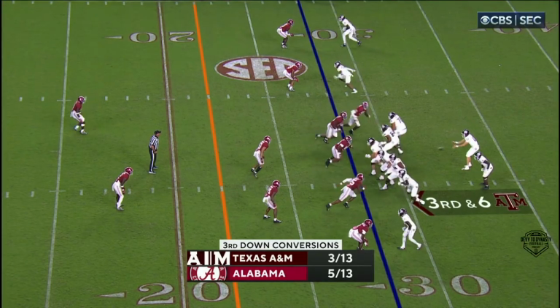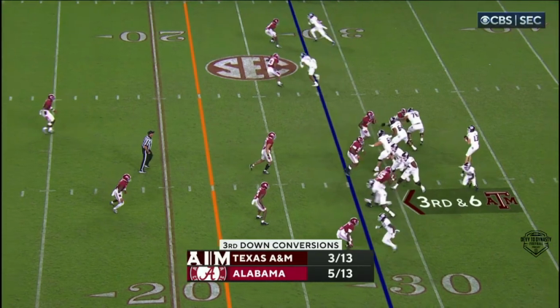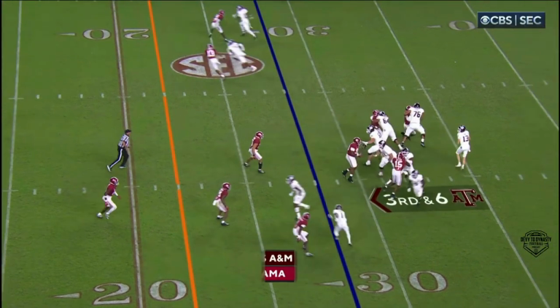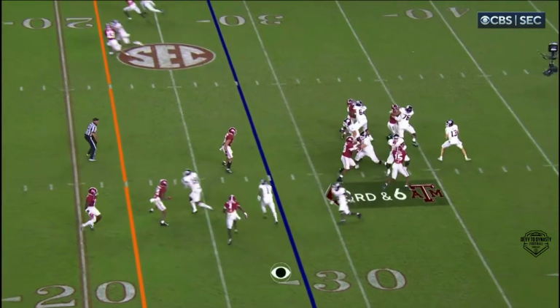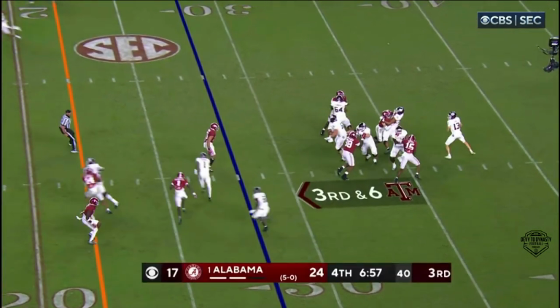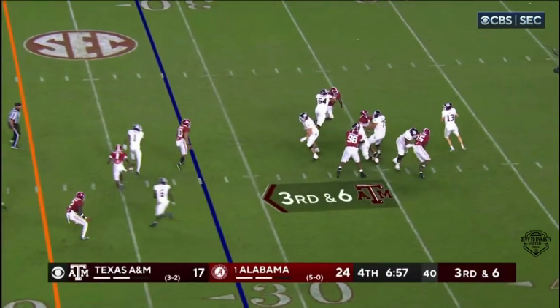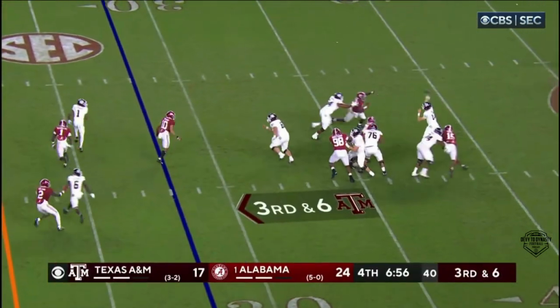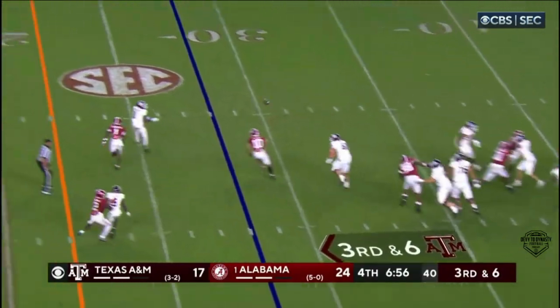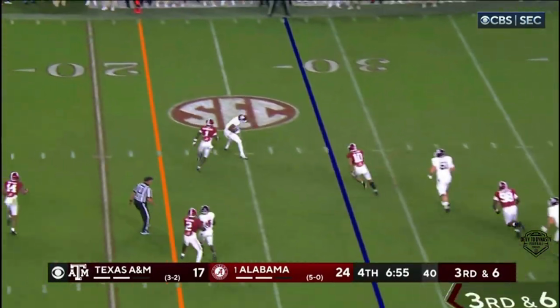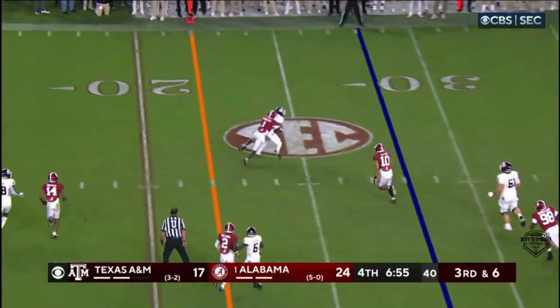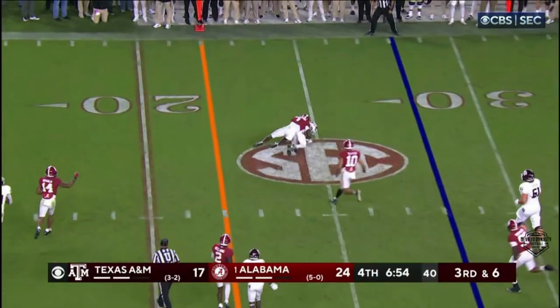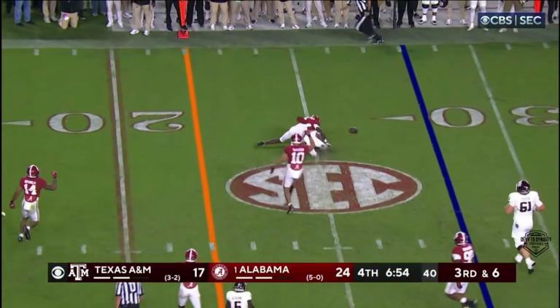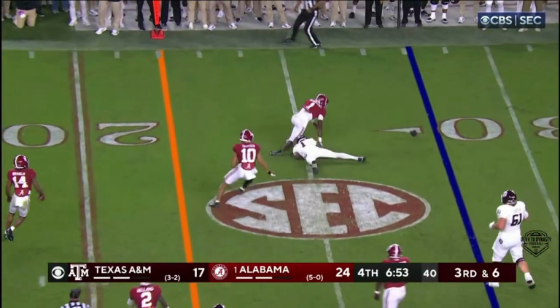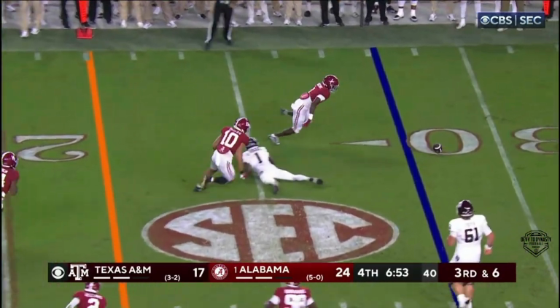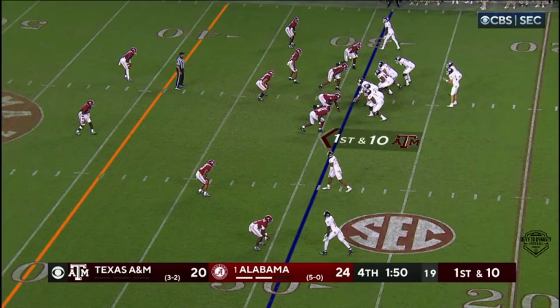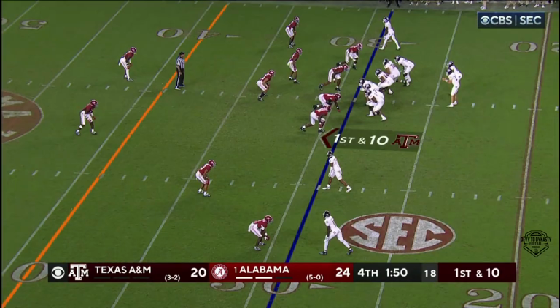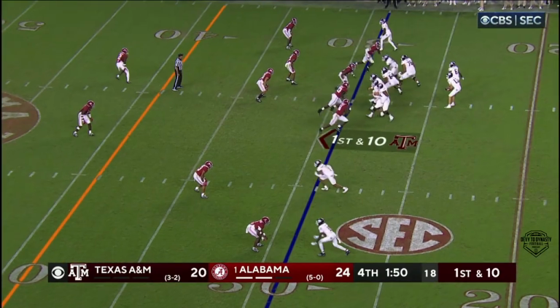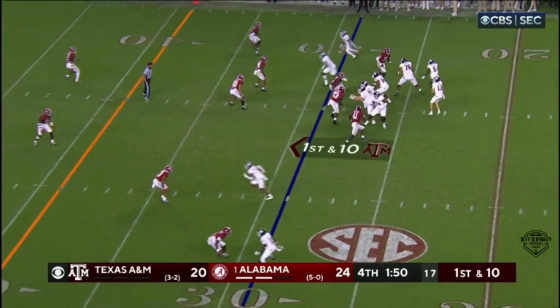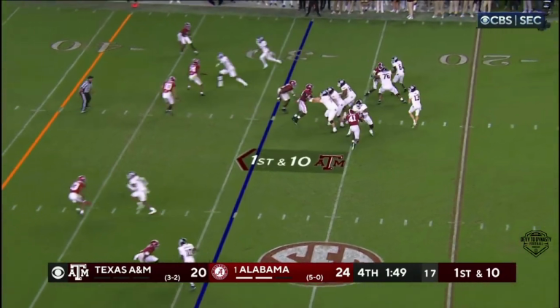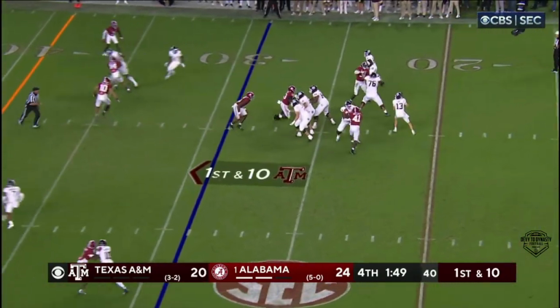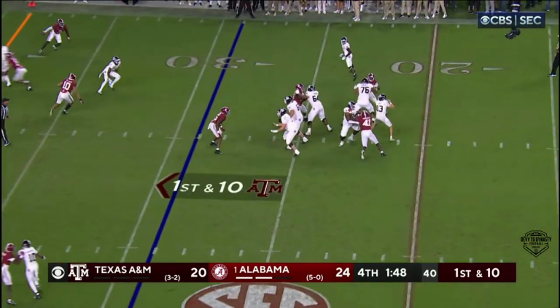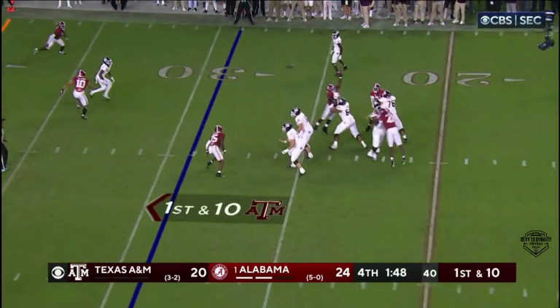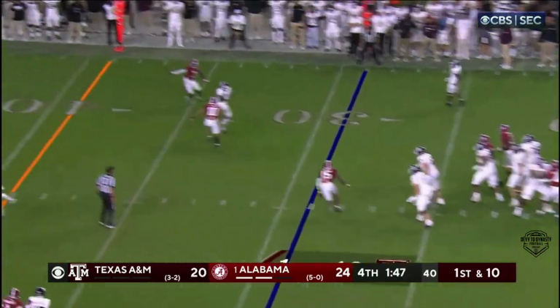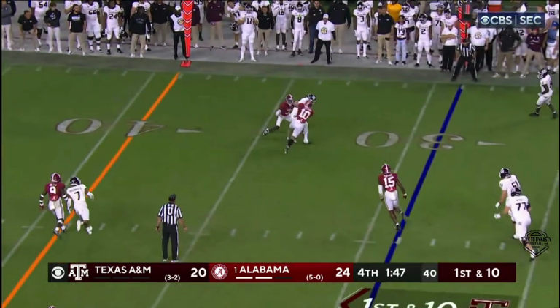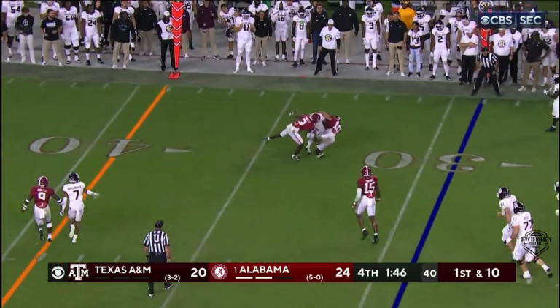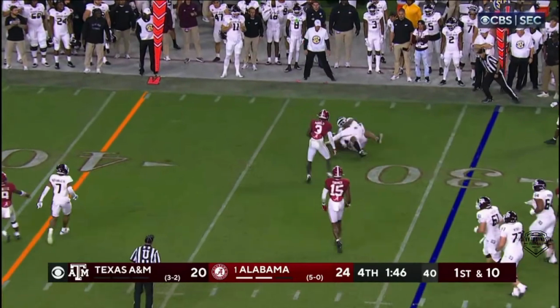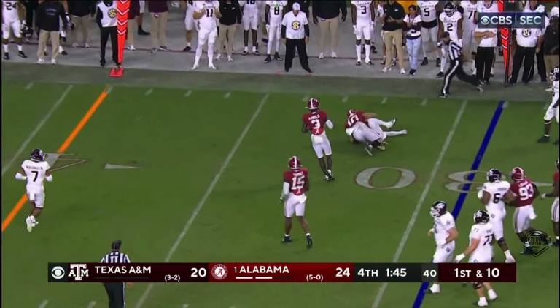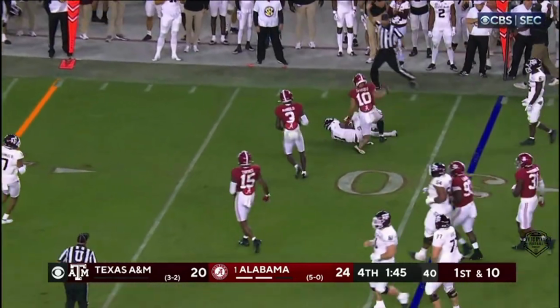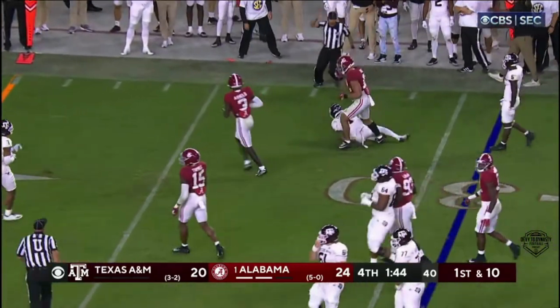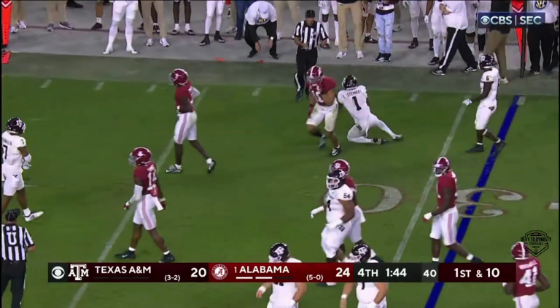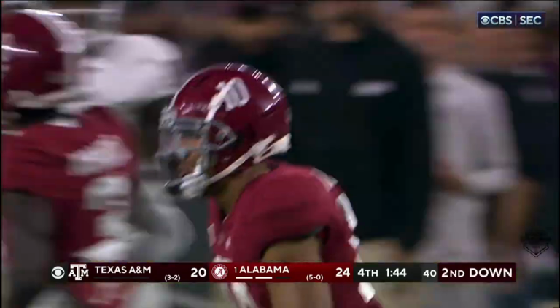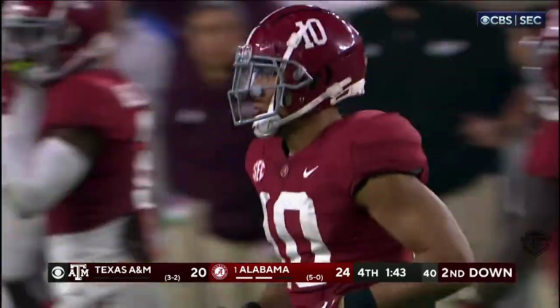King in the shotgun, pressure coming. He throws complete, but dropped immediately. First down from the 29. King throws complete — brings down Stewart immediately.